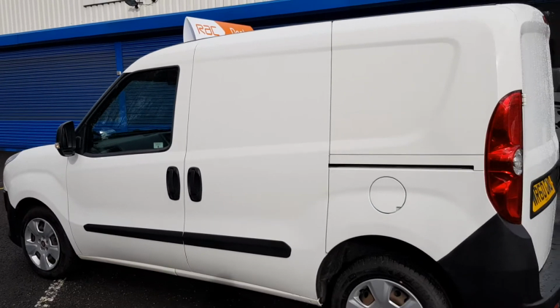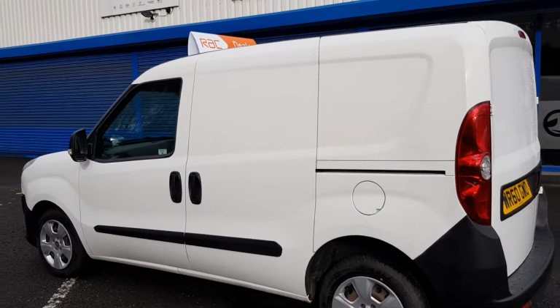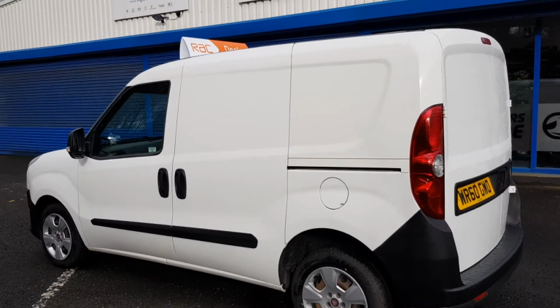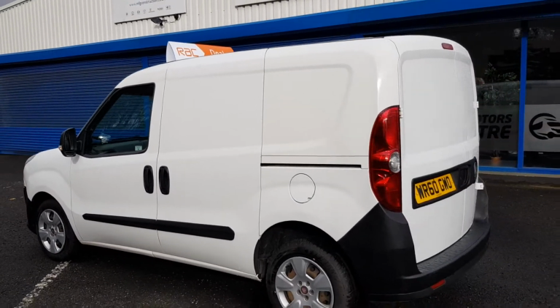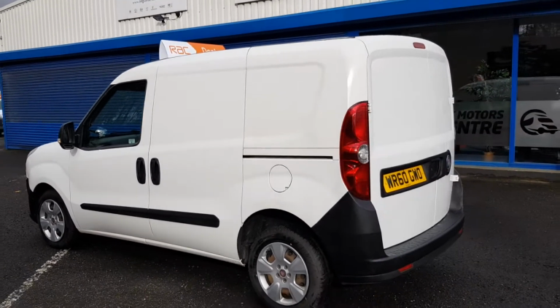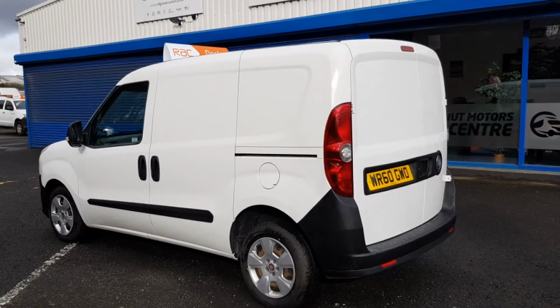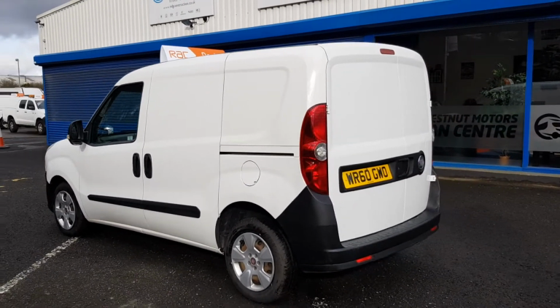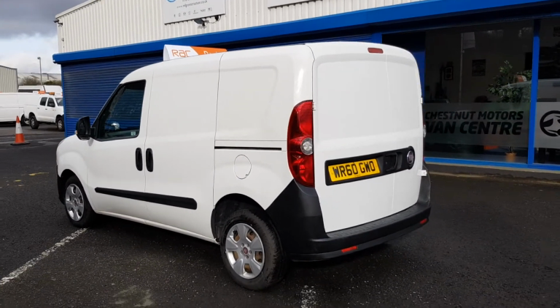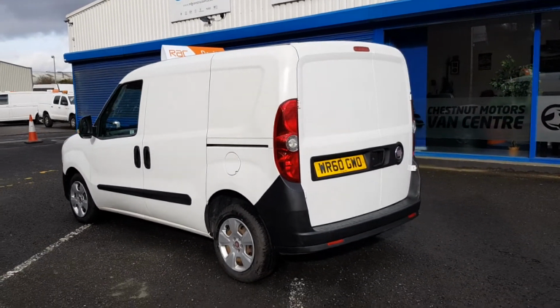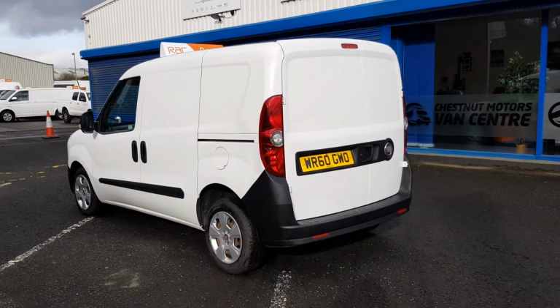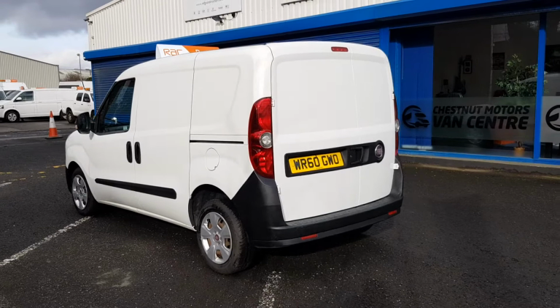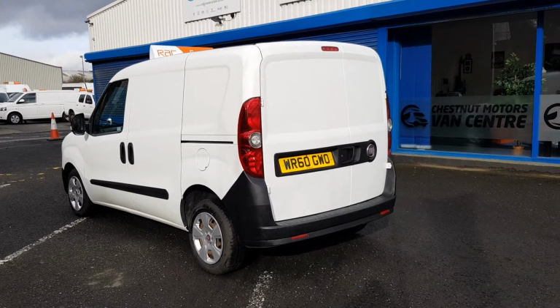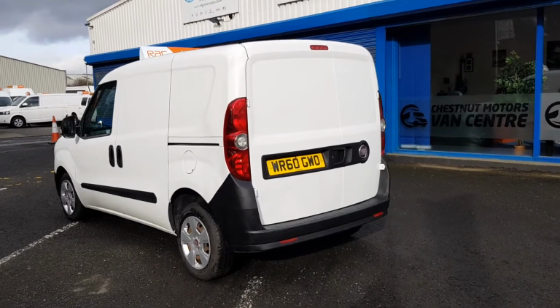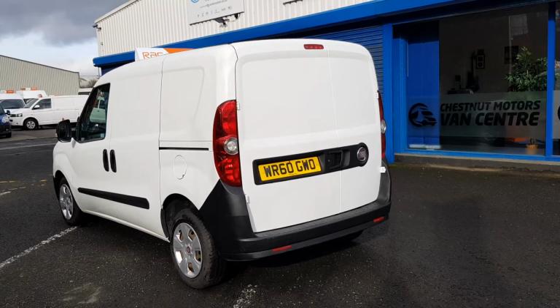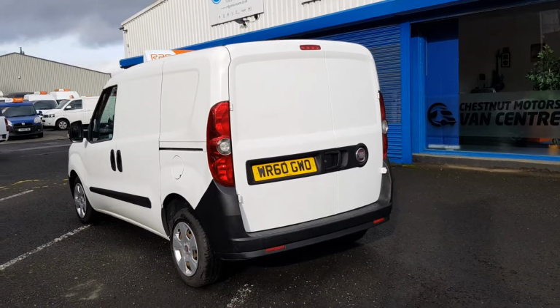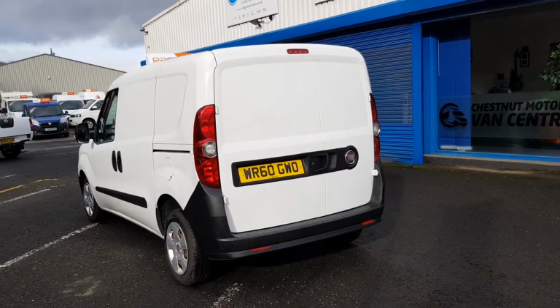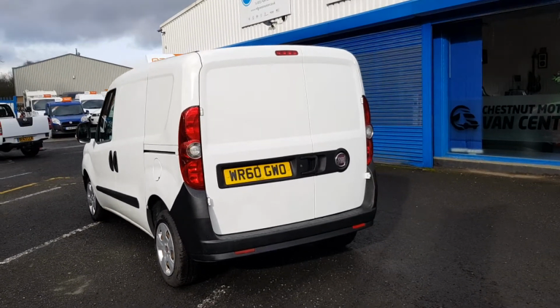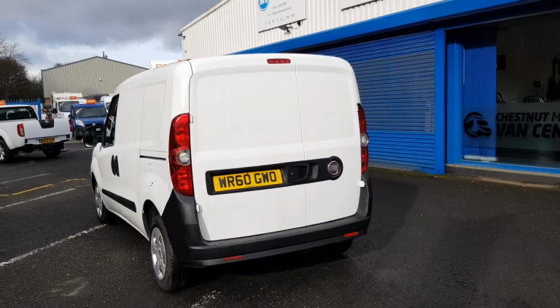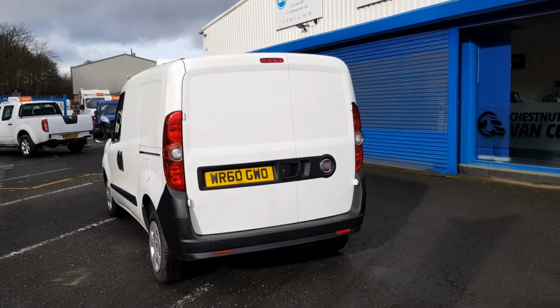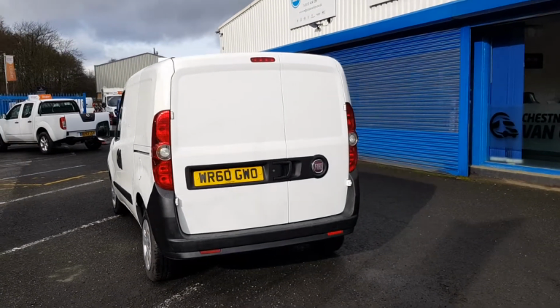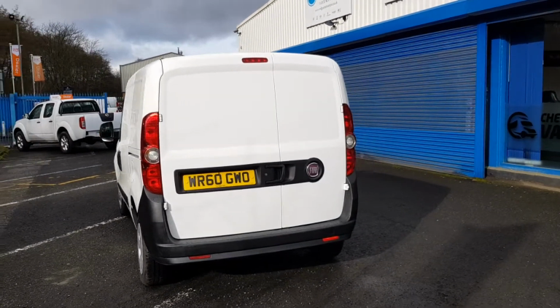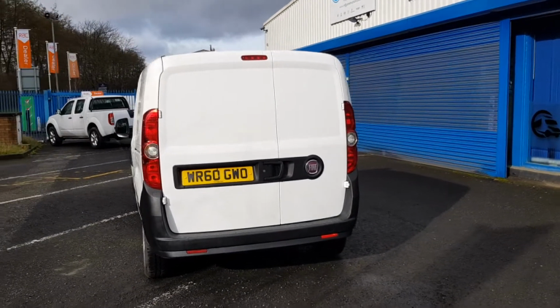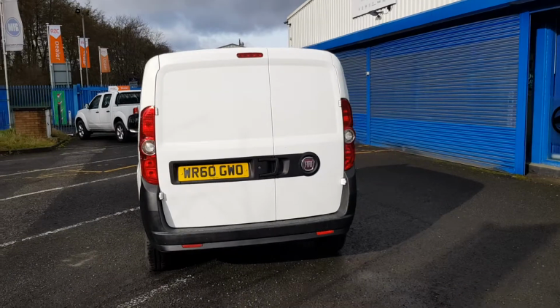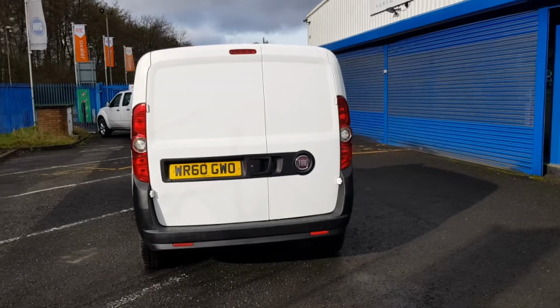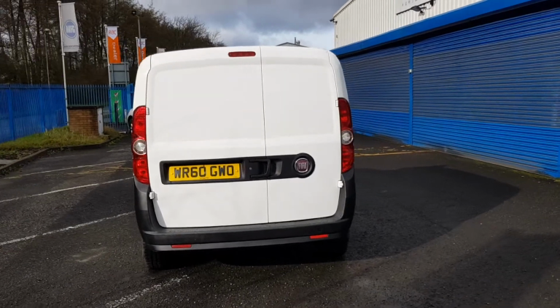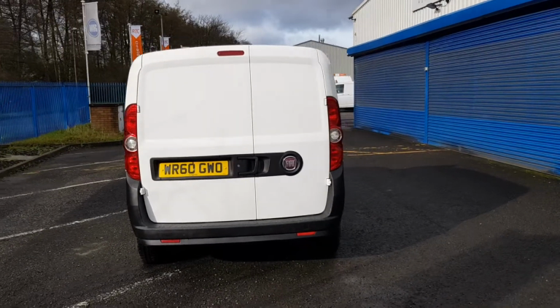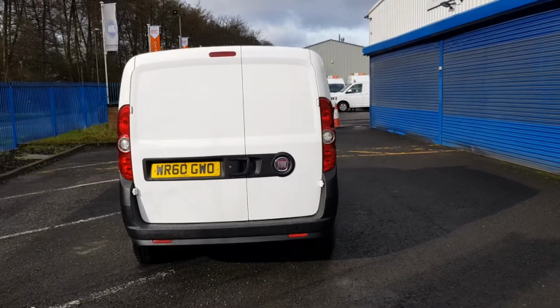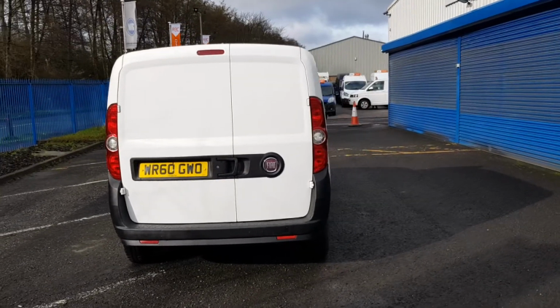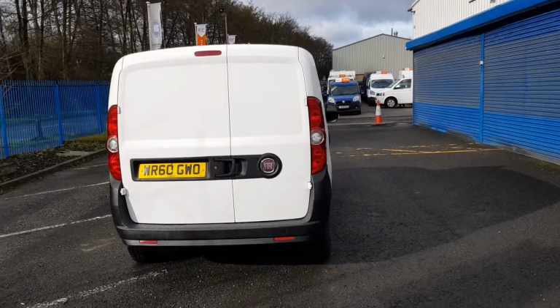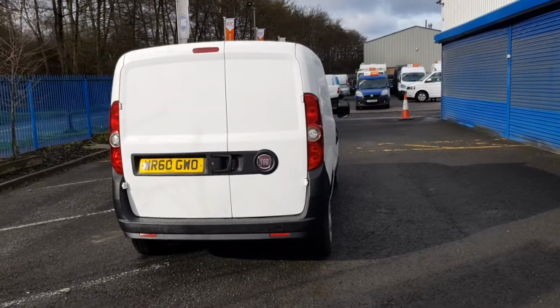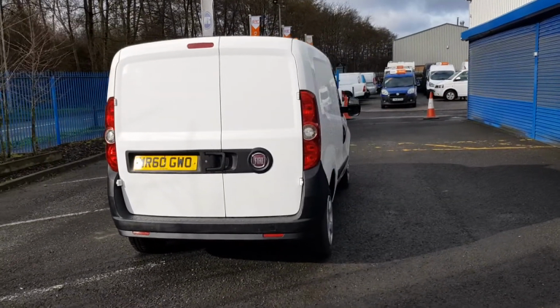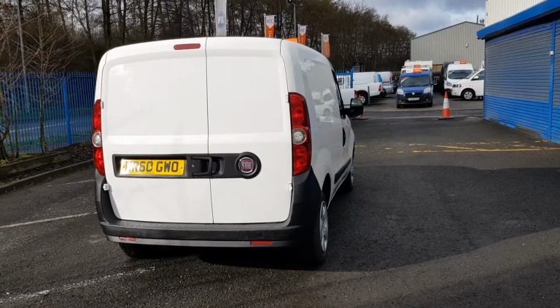It has a single side loading door and double rear doors at the back. This van is very clean and very tidy throughout, and drives as good as it looks too.